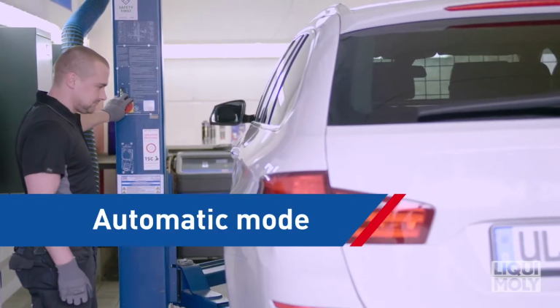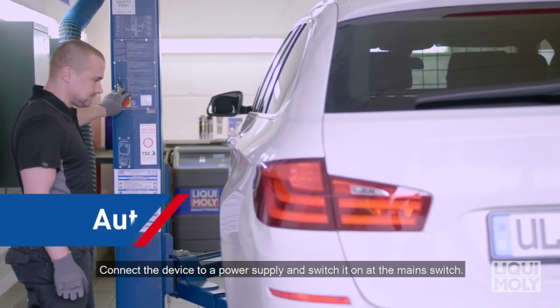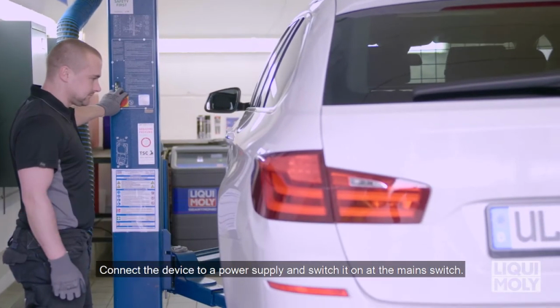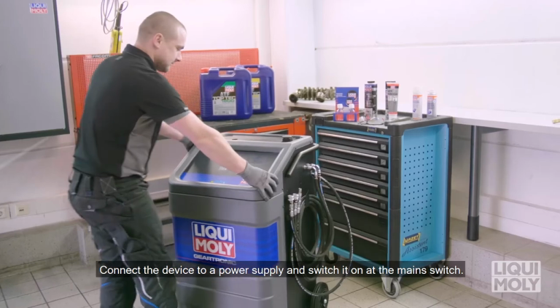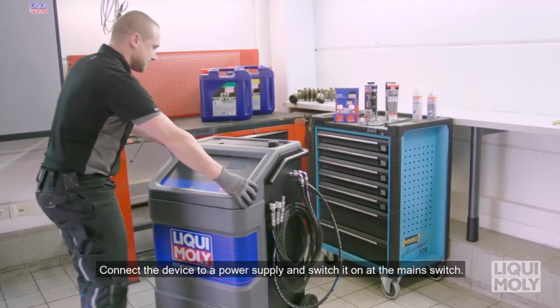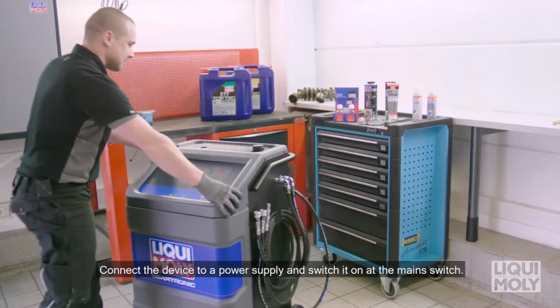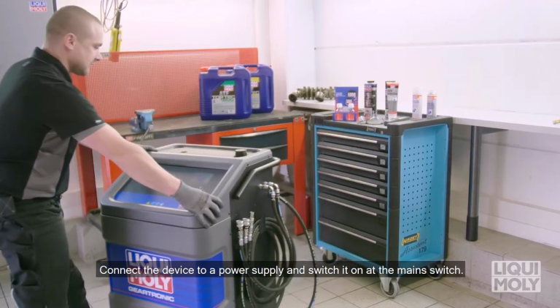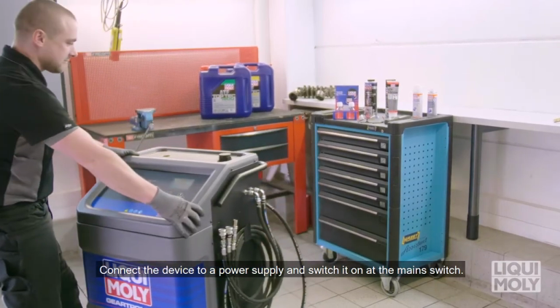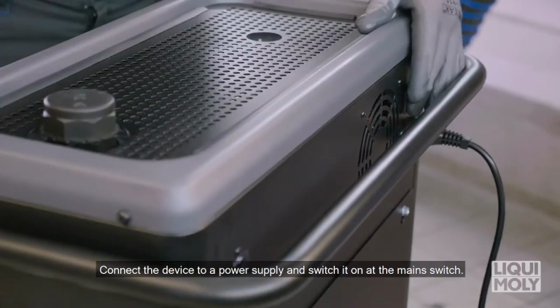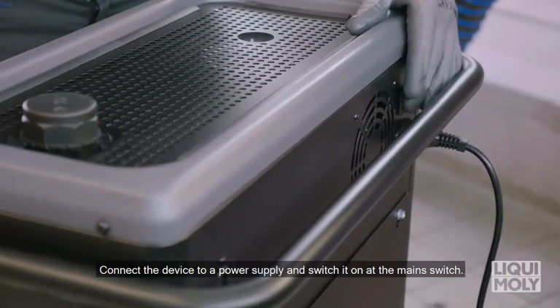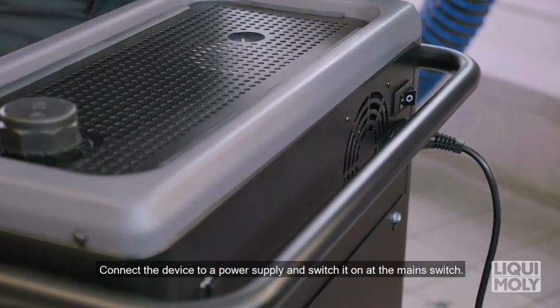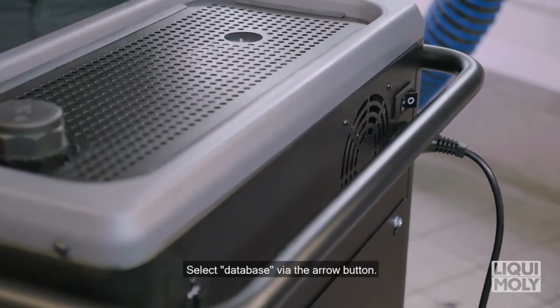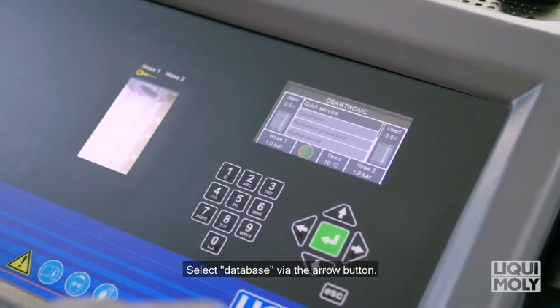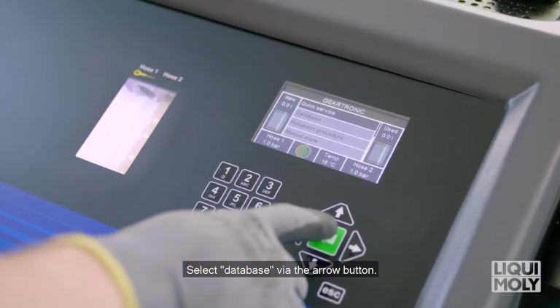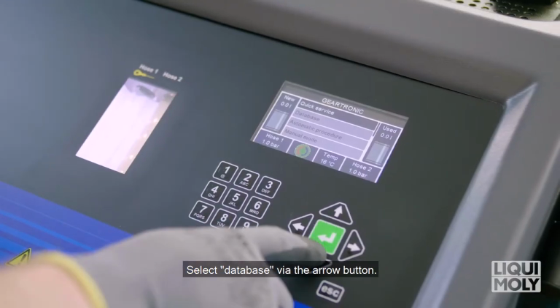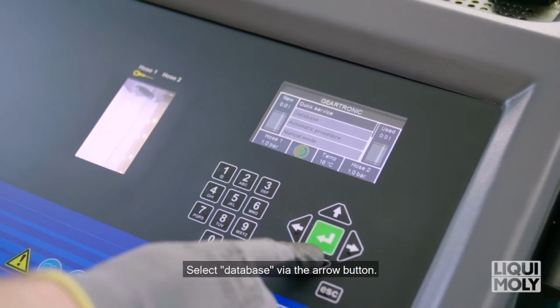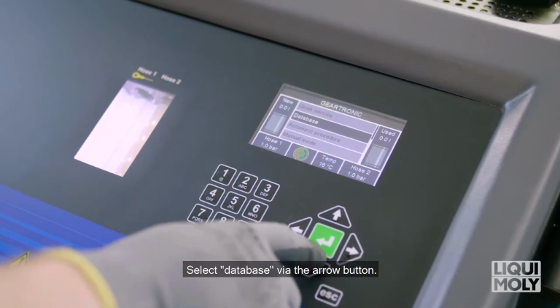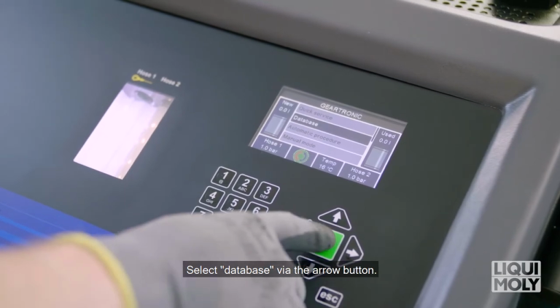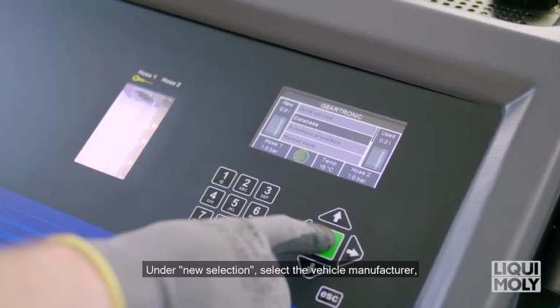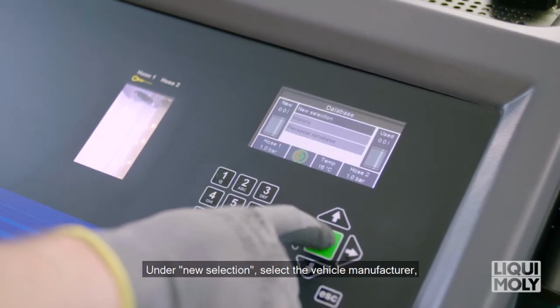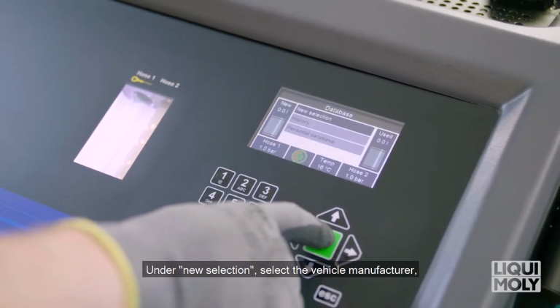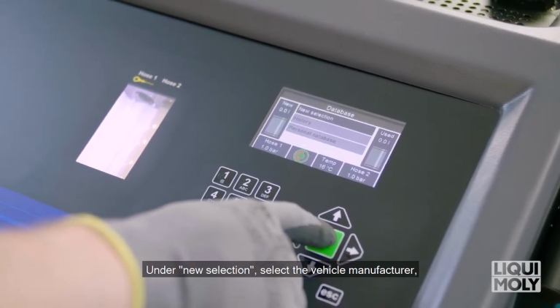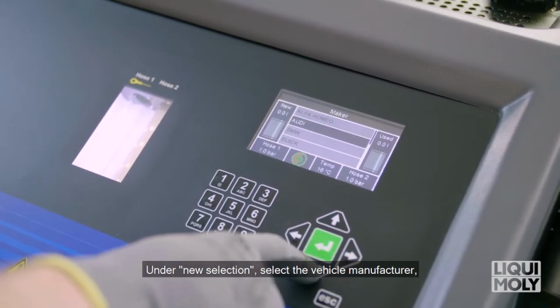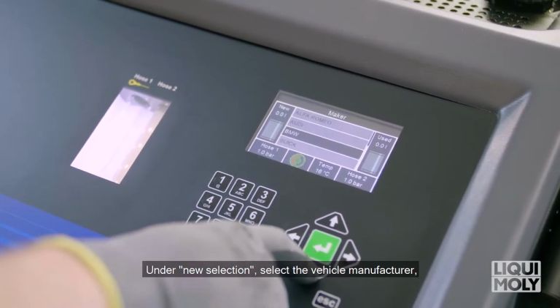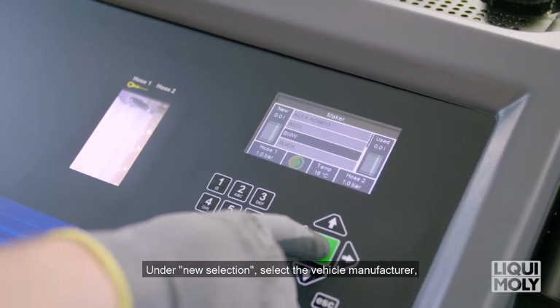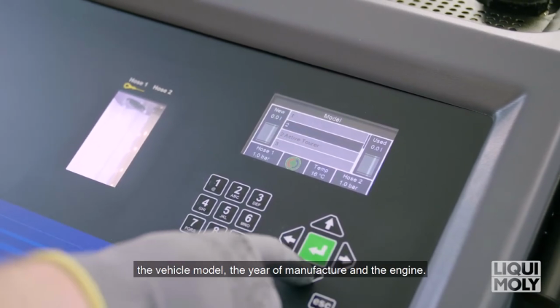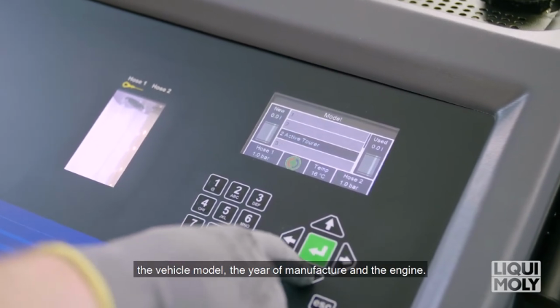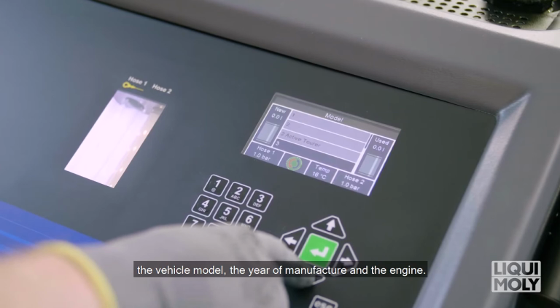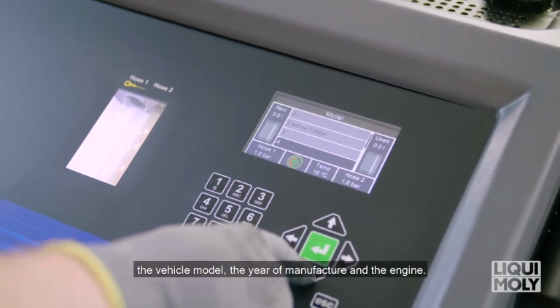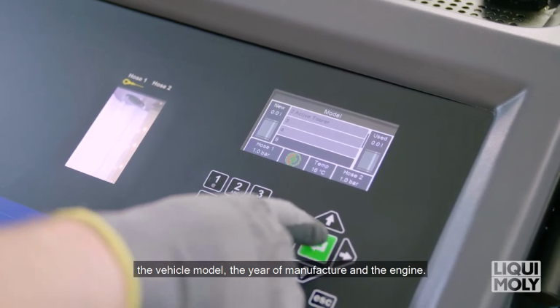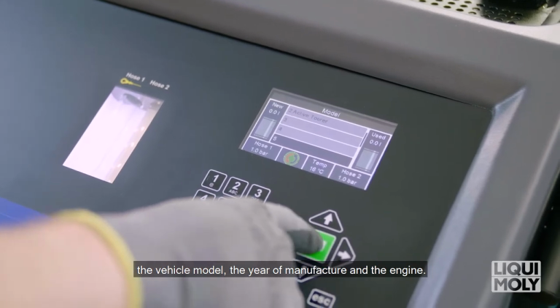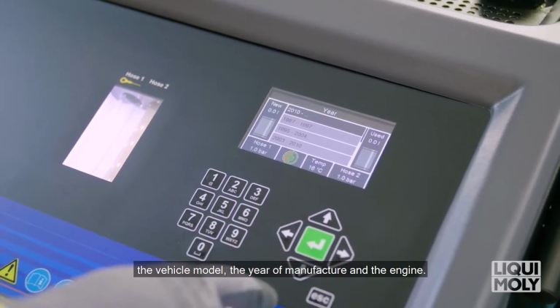Connect the device to a power supply and switch it on at the main switch. Select database via the arrow button. Under new selection, select the vehicle manufacturer, the vehicle model, the year of manufacture and the engine.